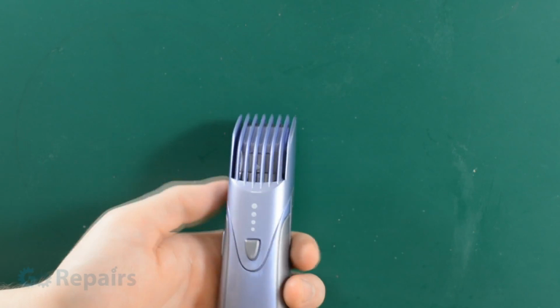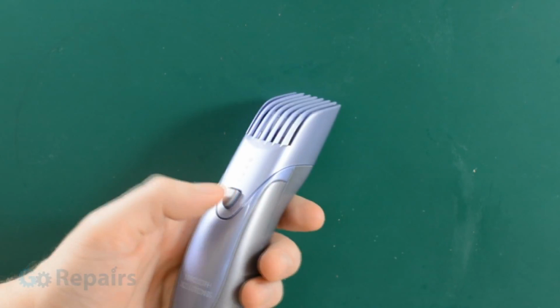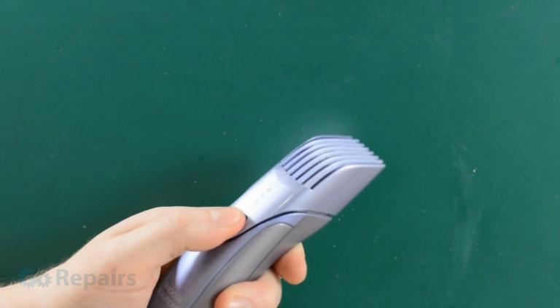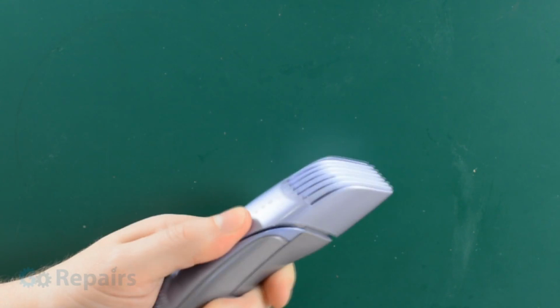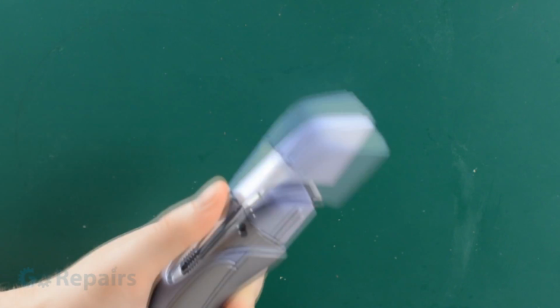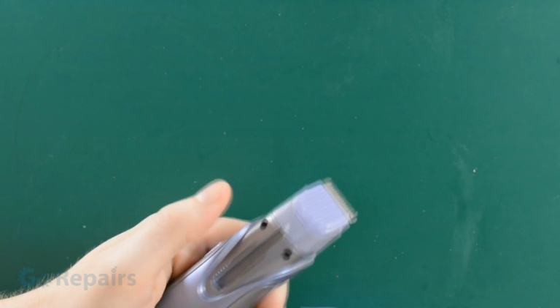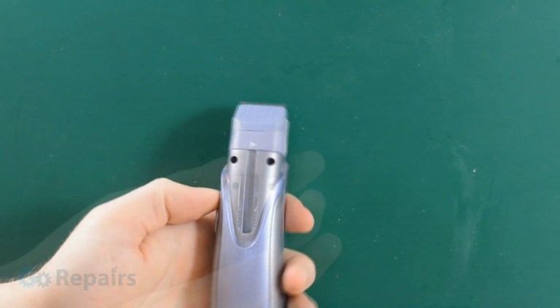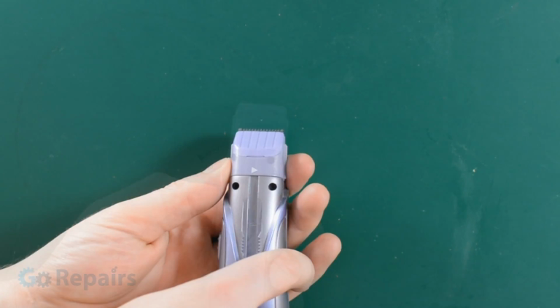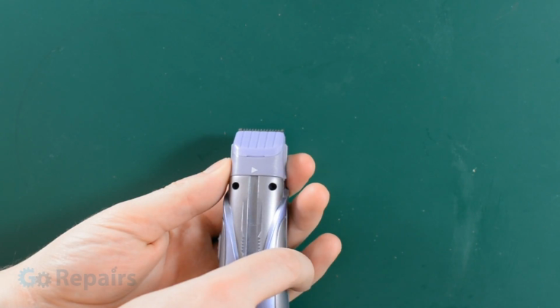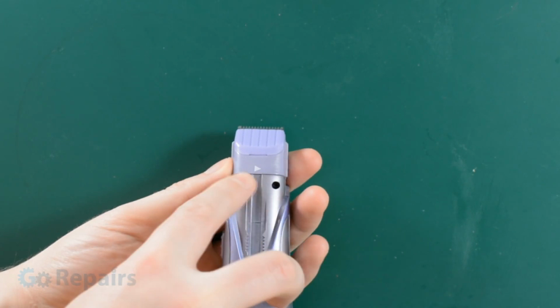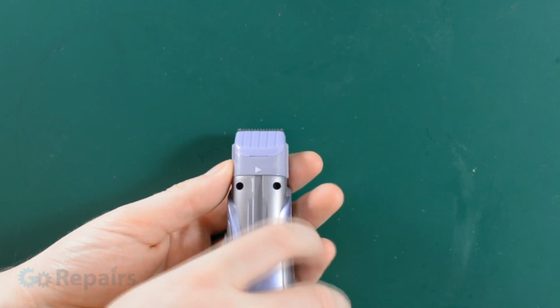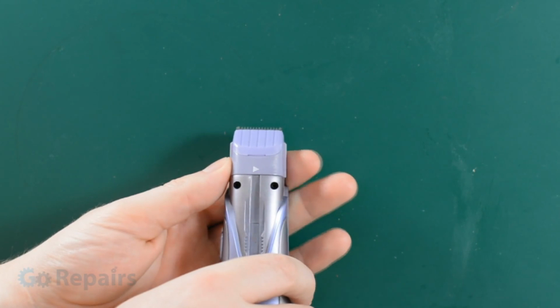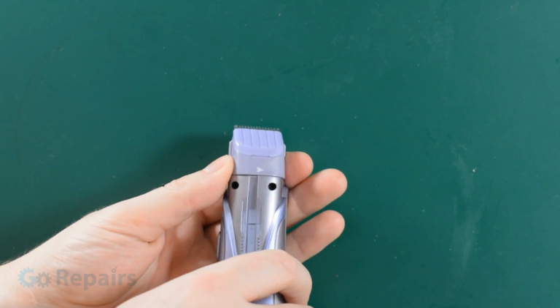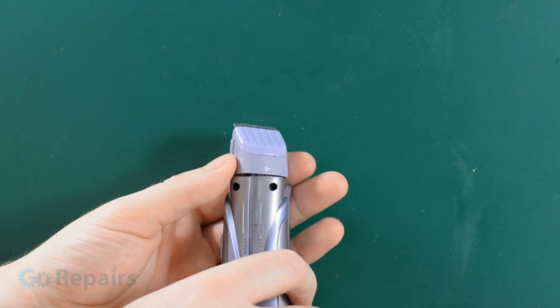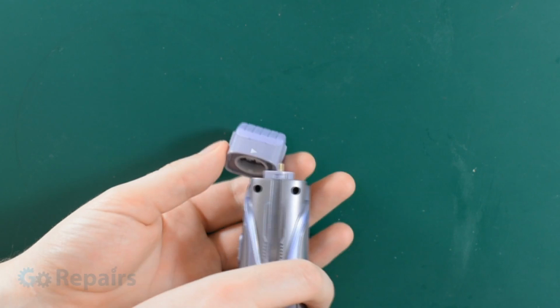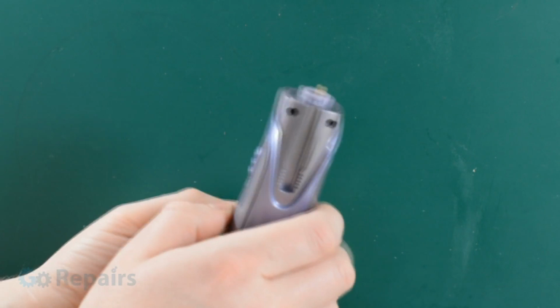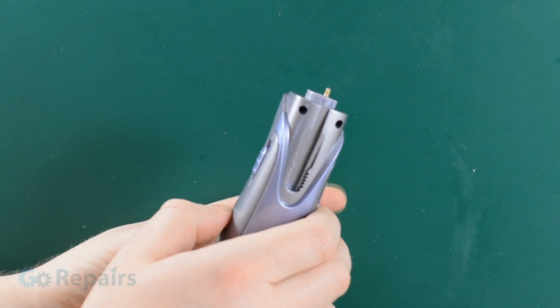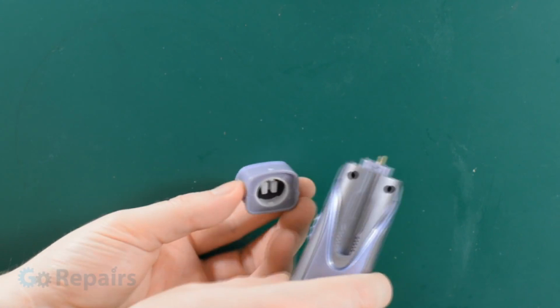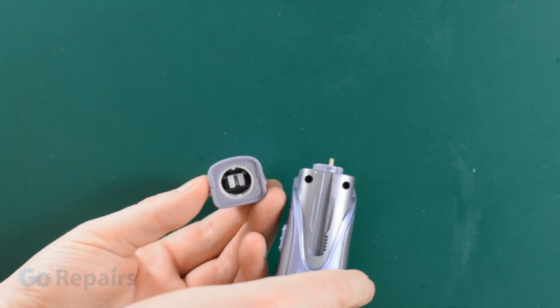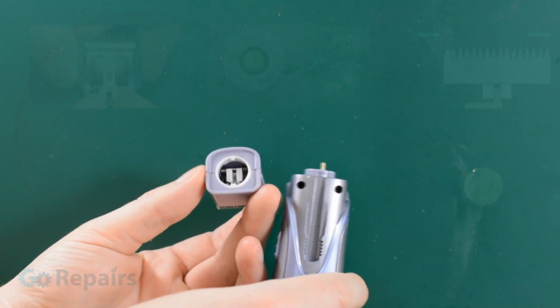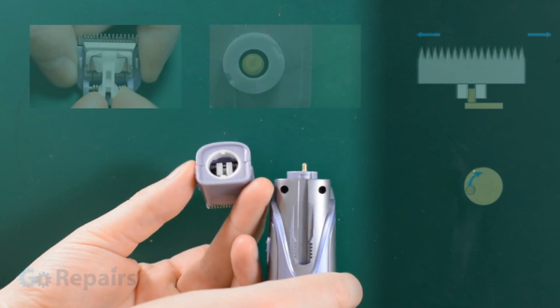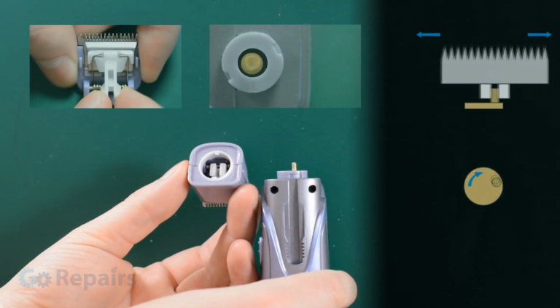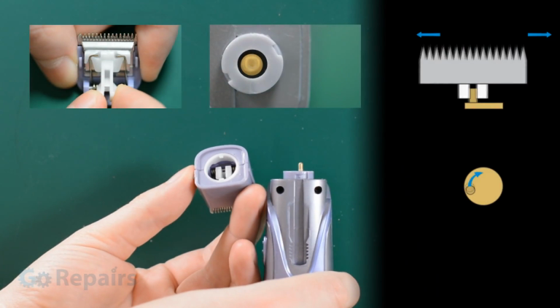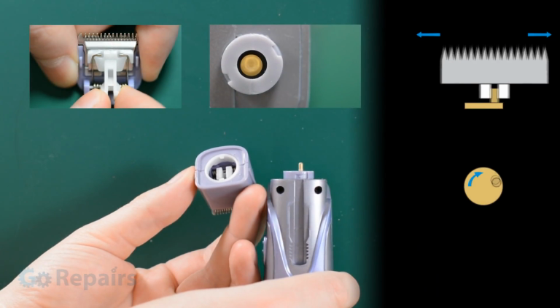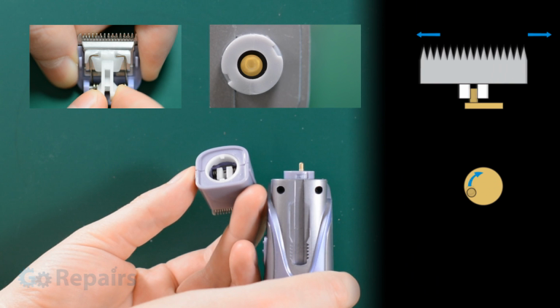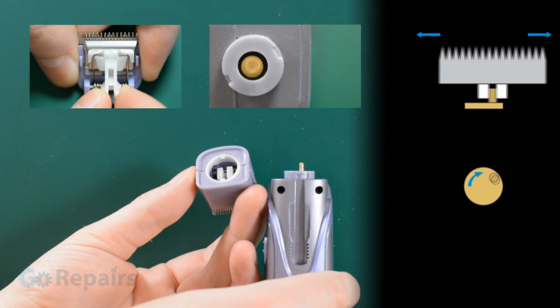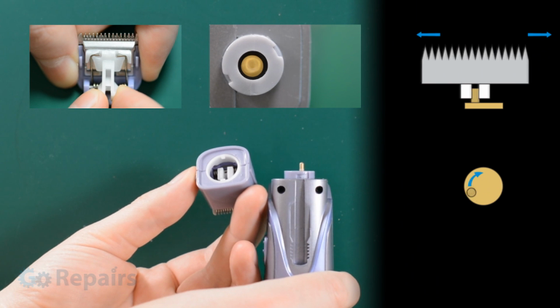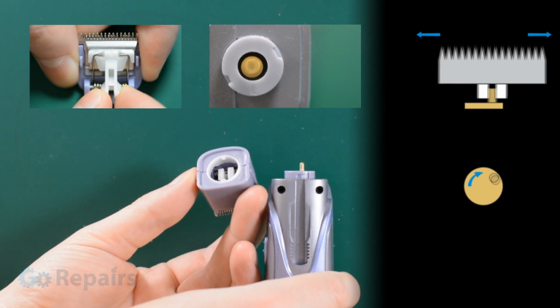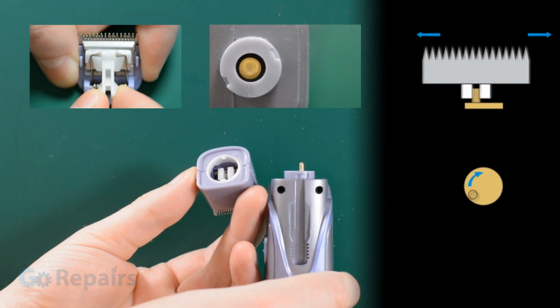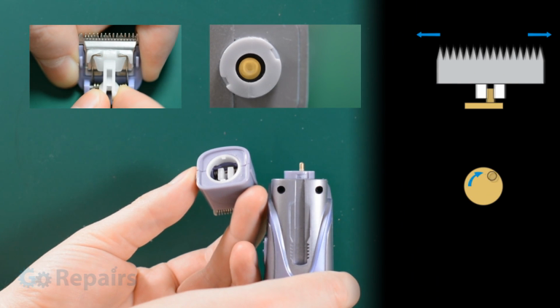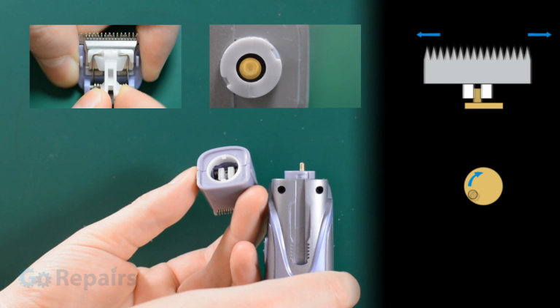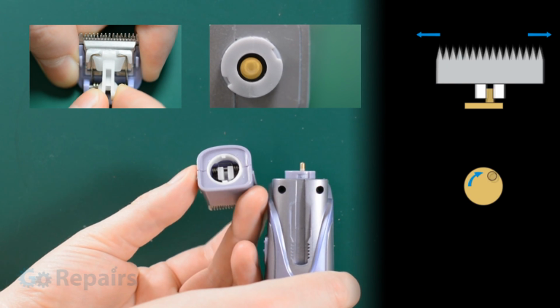Let's start by first removing the top. You'll be able to see that this type of shaver has a removable head, which means you'll be able to buy a replacement head if you still want to use it as a shaver afterwards. When I twist off the top, we can see how the shaver turns the spinning motion of the motor into the side-to-side motion needed for cutting.